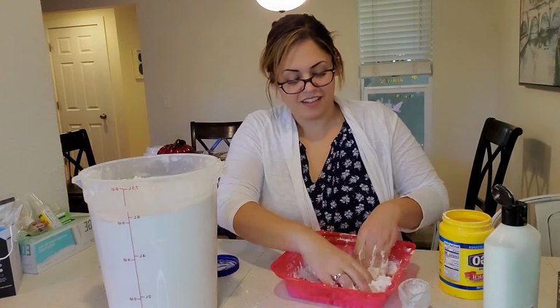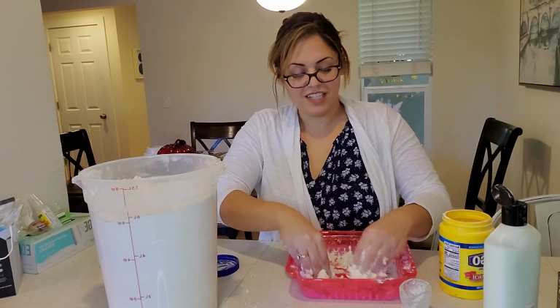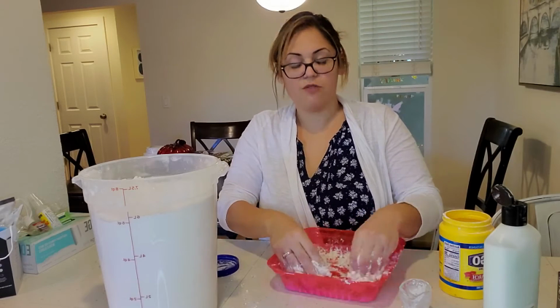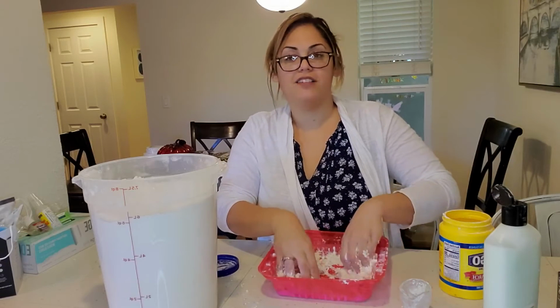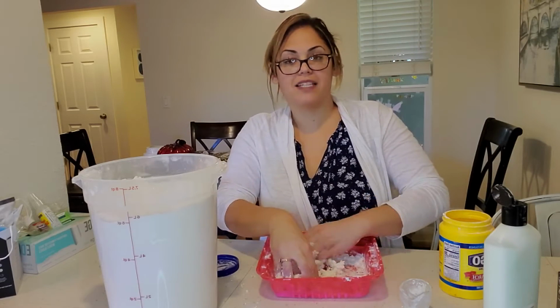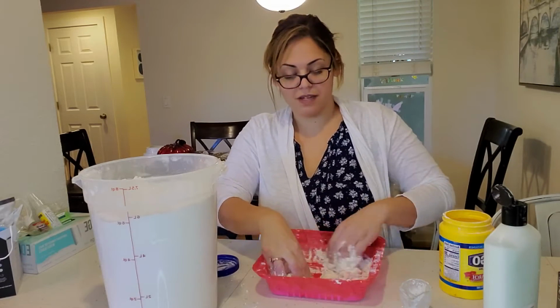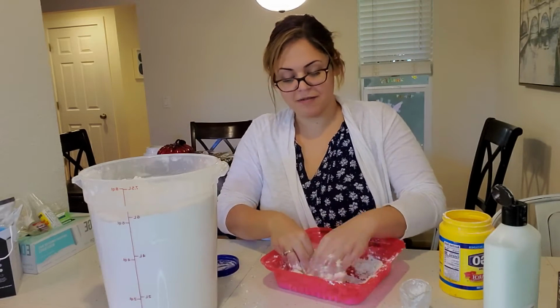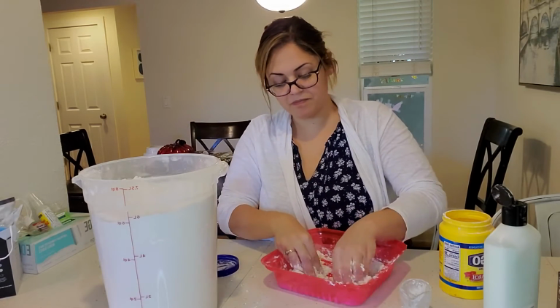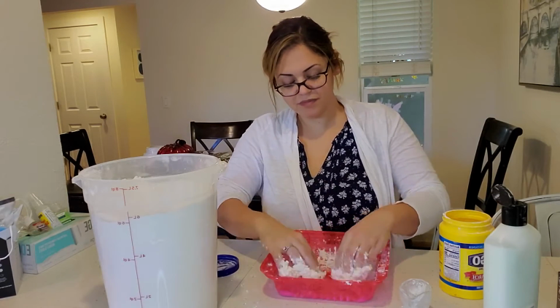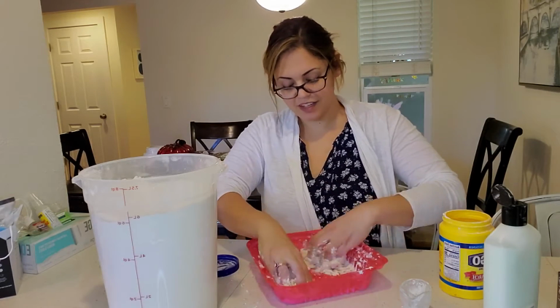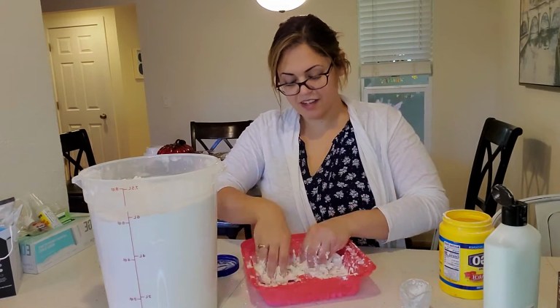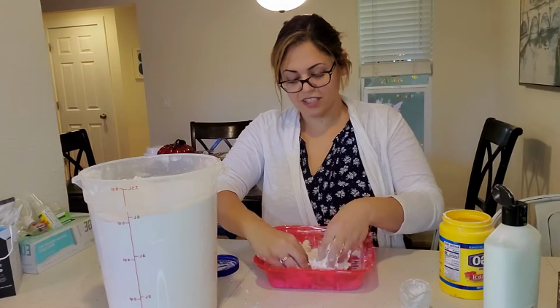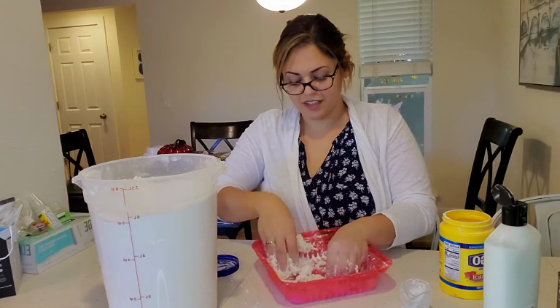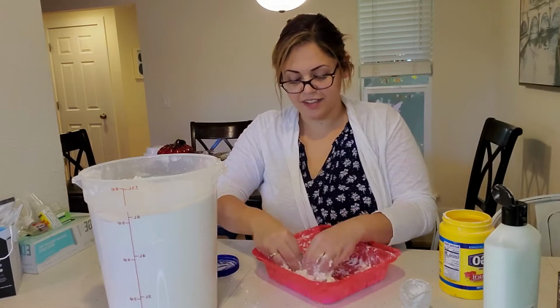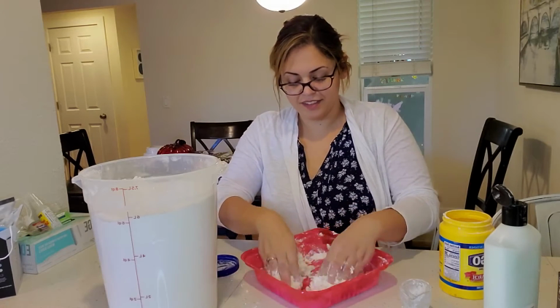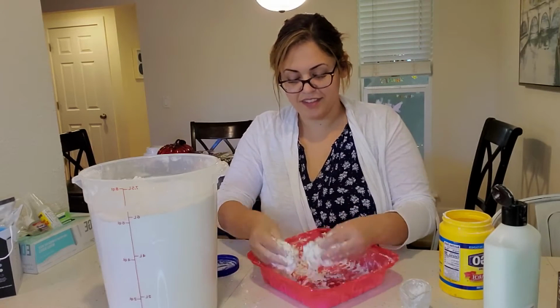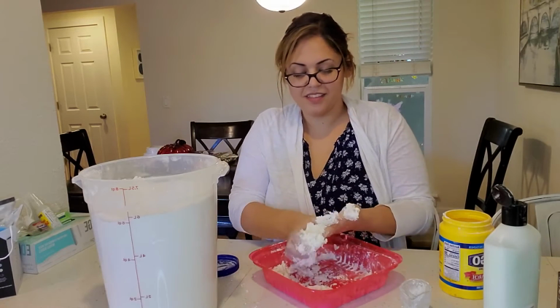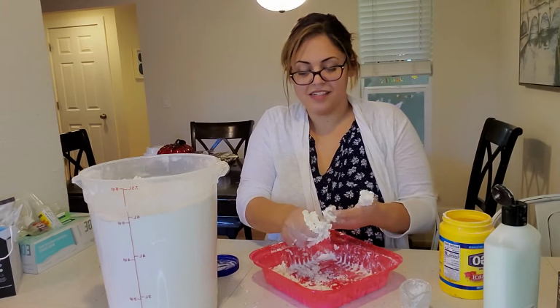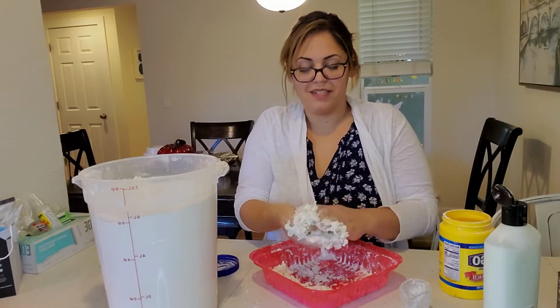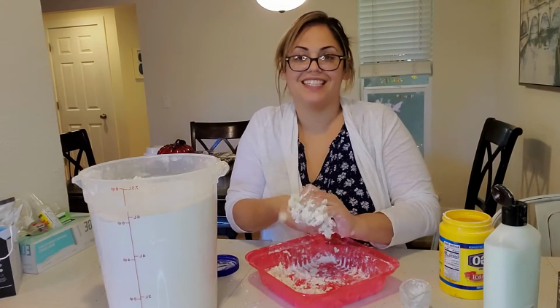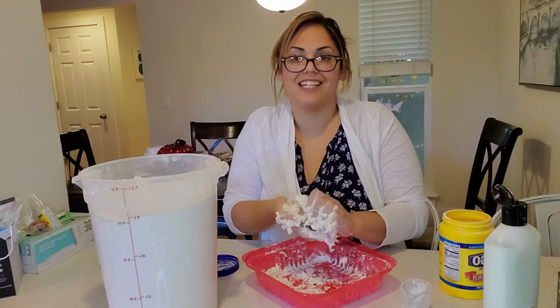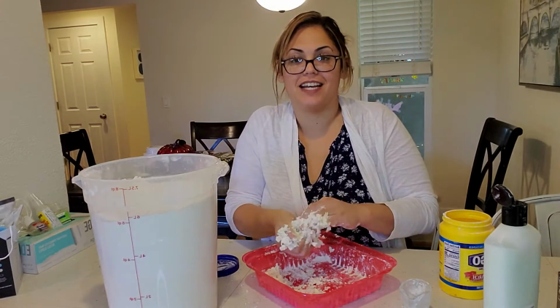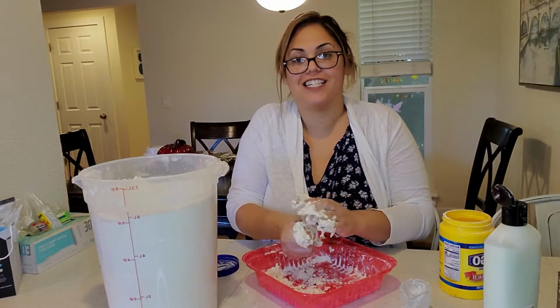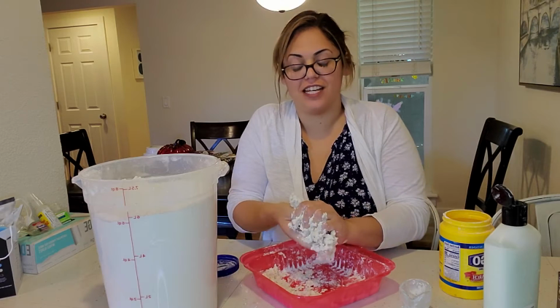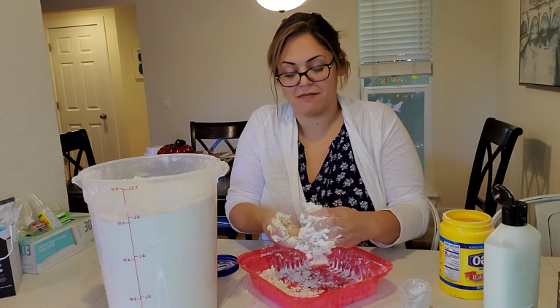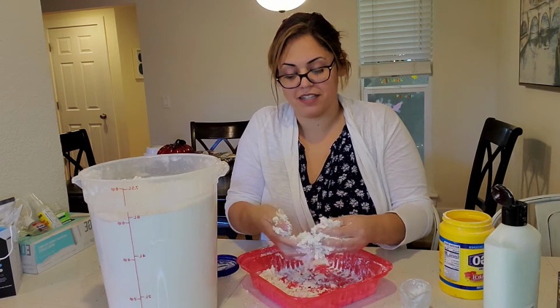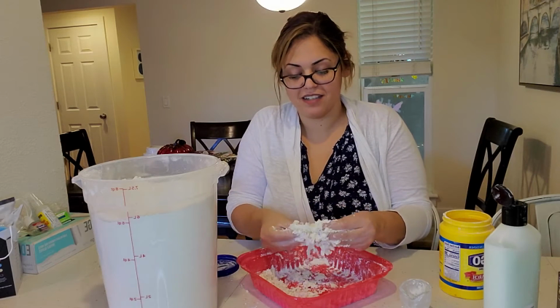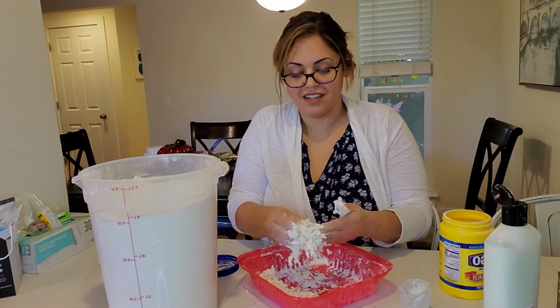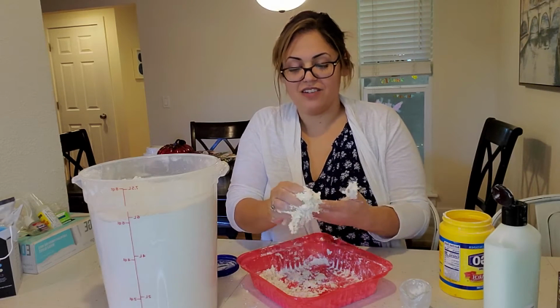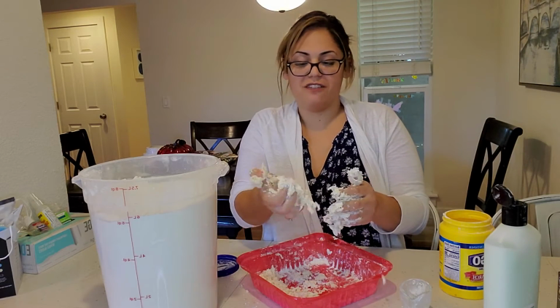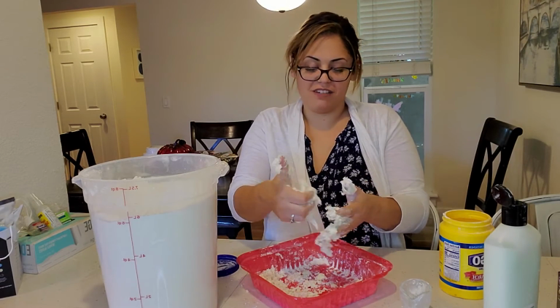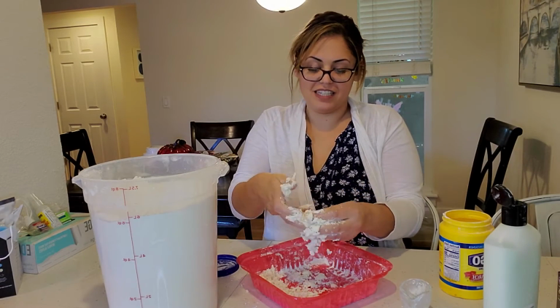This takes a while to mix it all together. My son likes to say "agitate, agitate, agitate, mix, mix, mix." It's feeling really sticky.